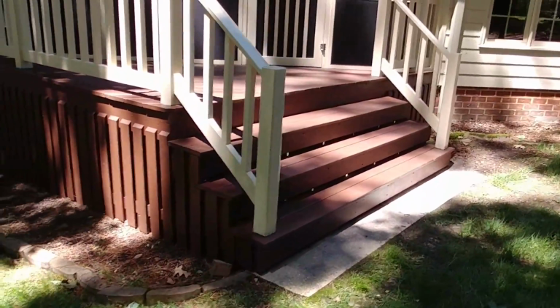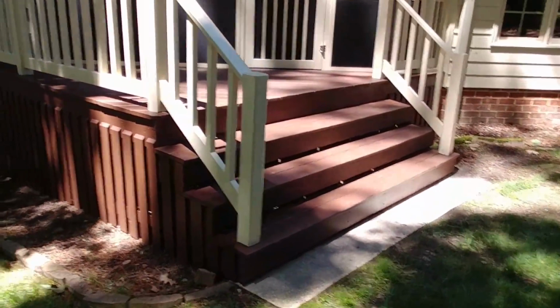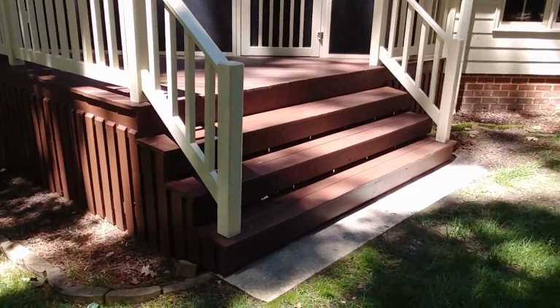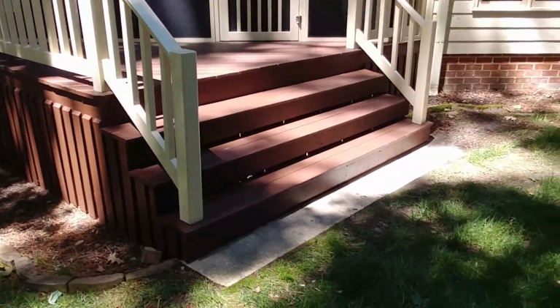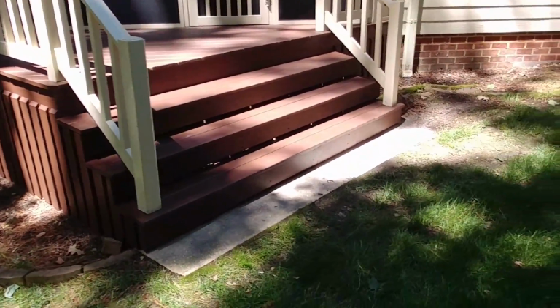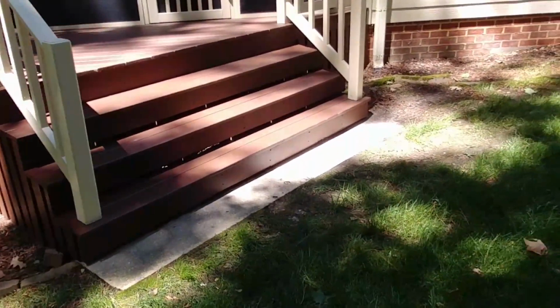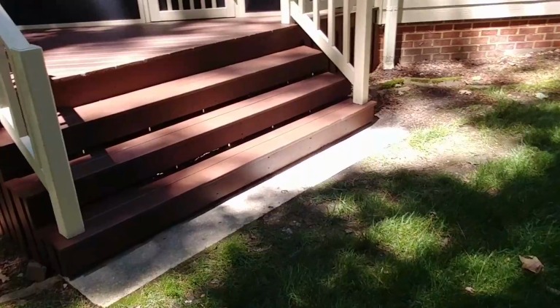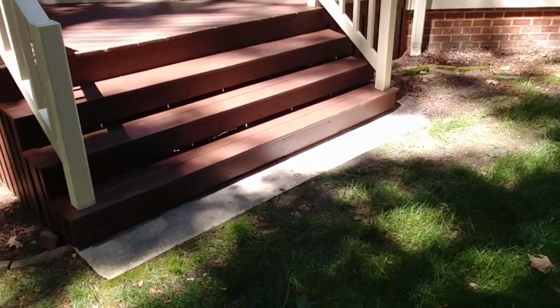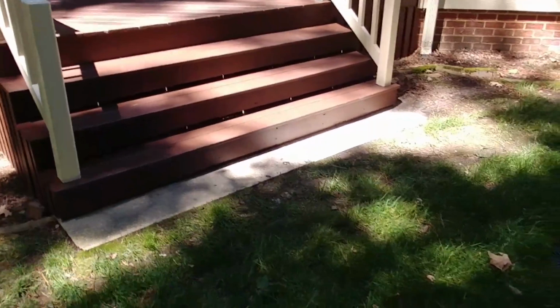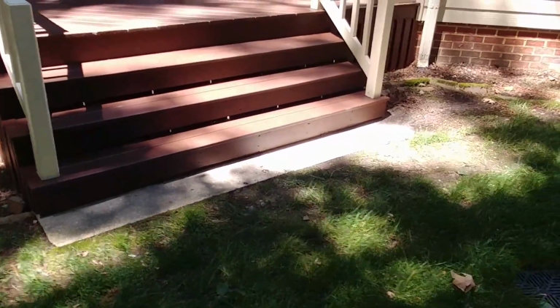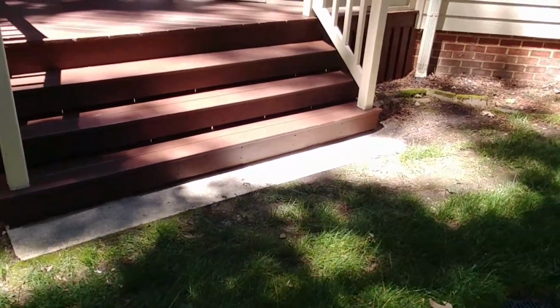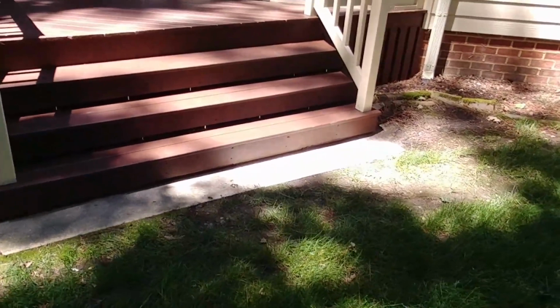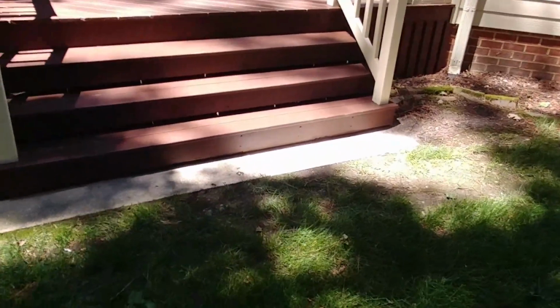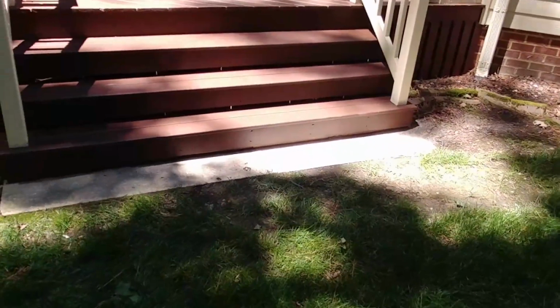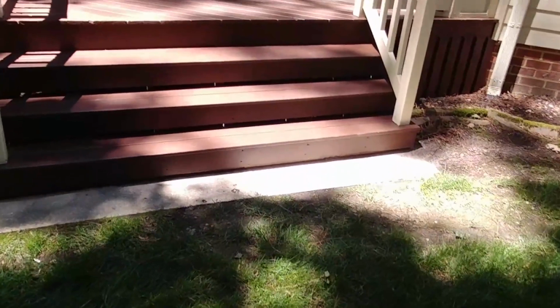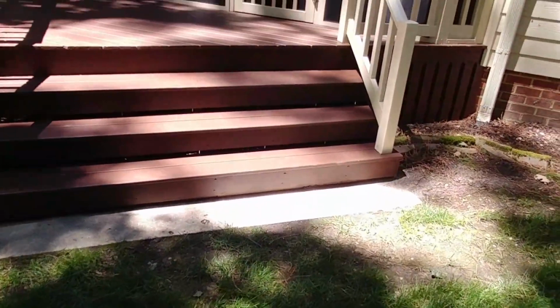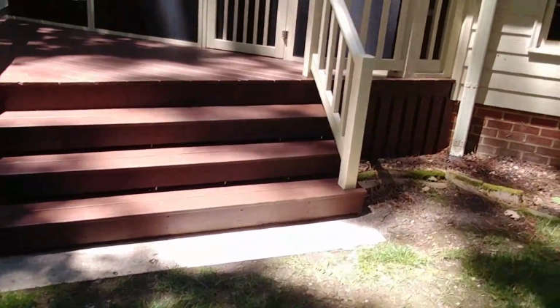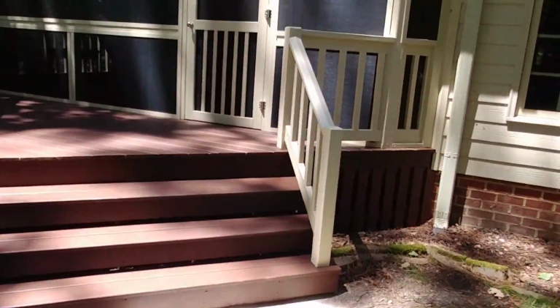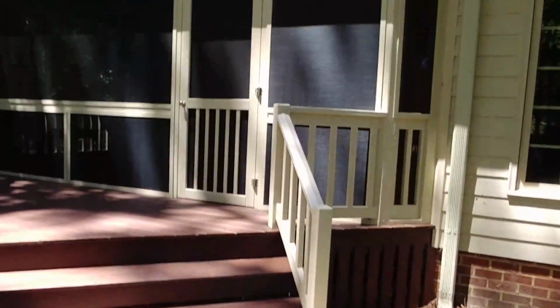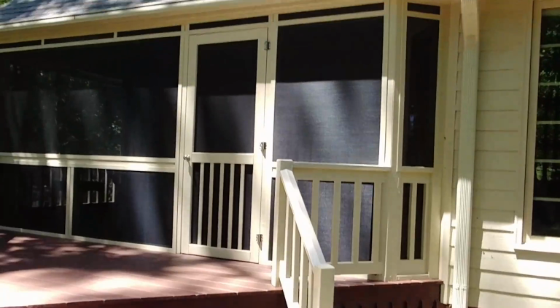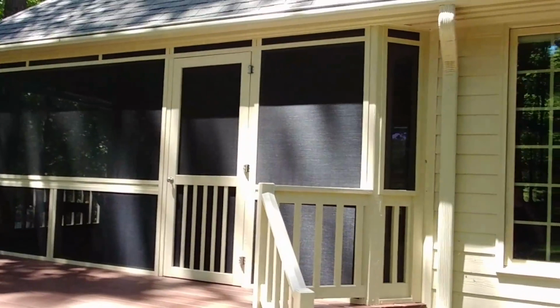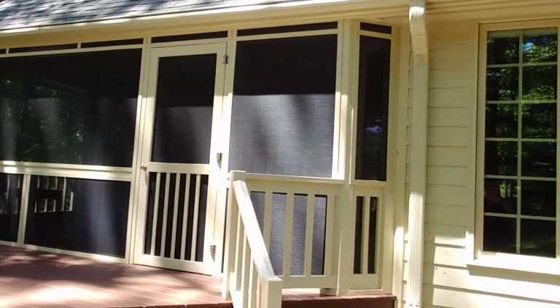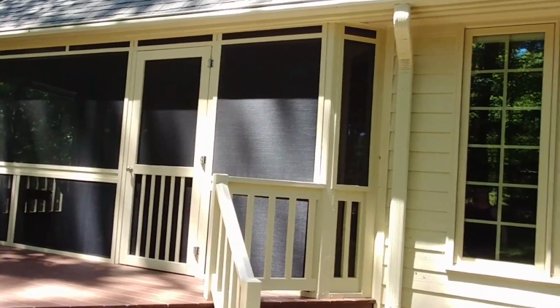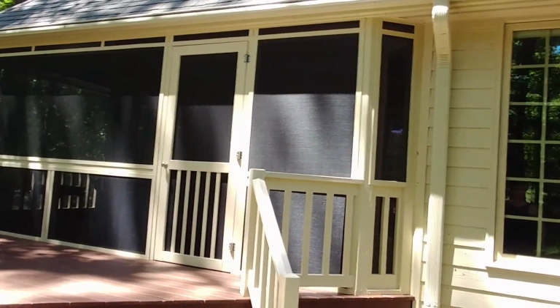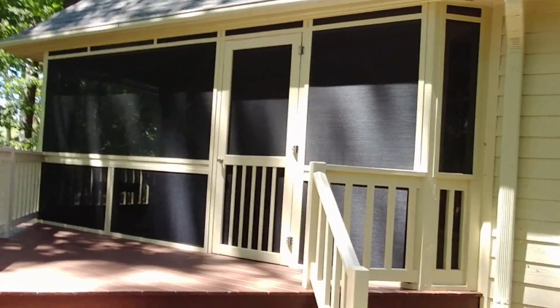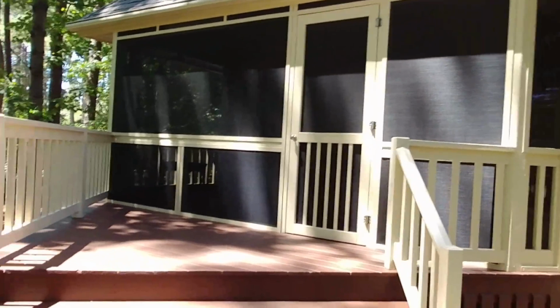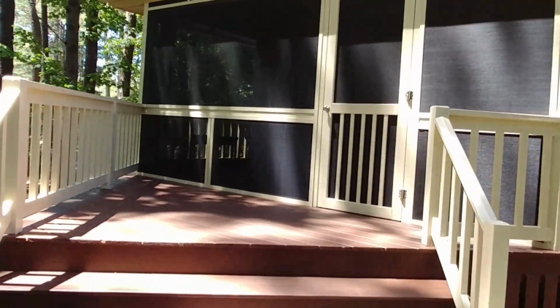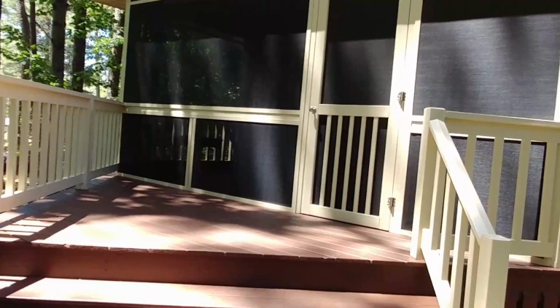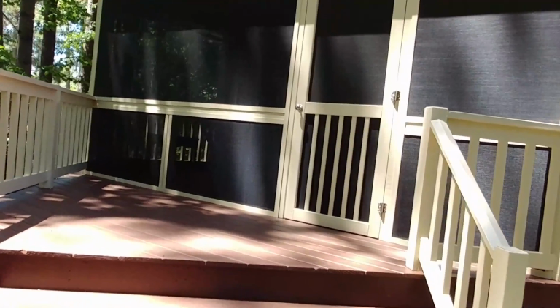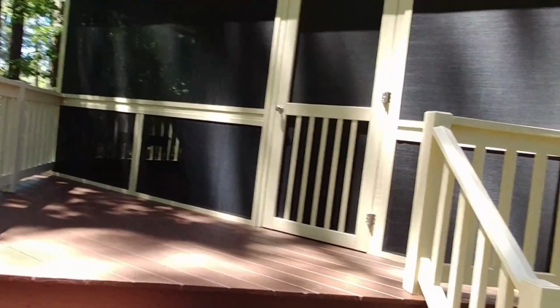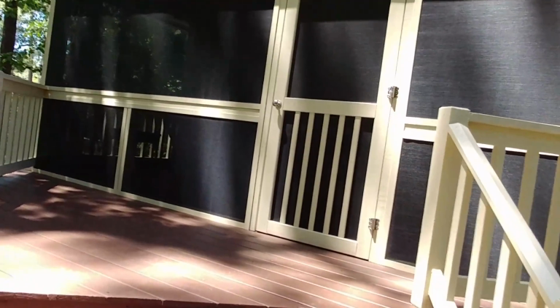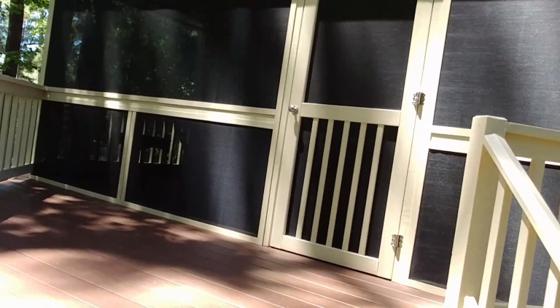Built a set of eight-foot wide steps with a concrete platform at the bottom. And if you look at the corners, the corners are diagonal — they're at a 22.5 degree angle.